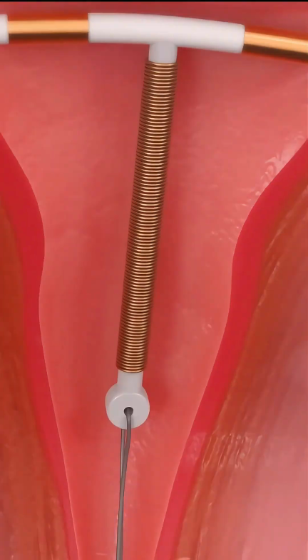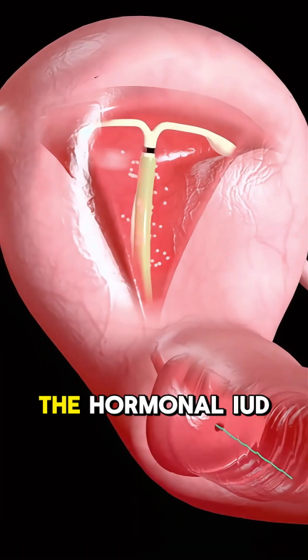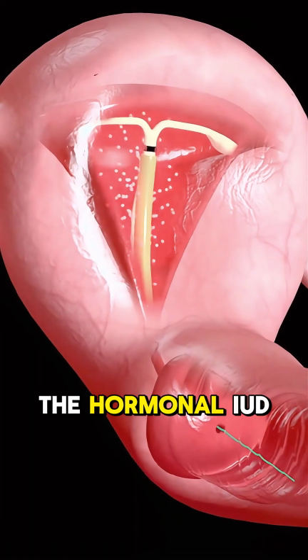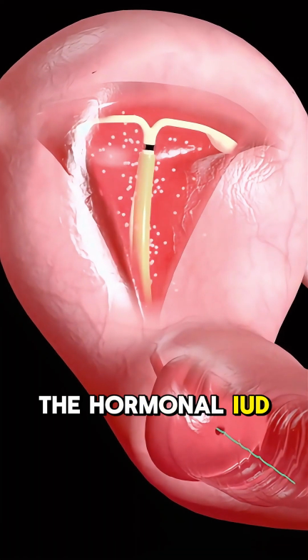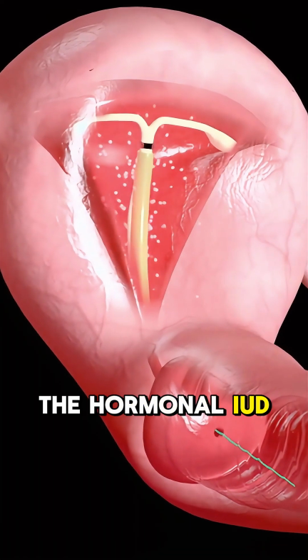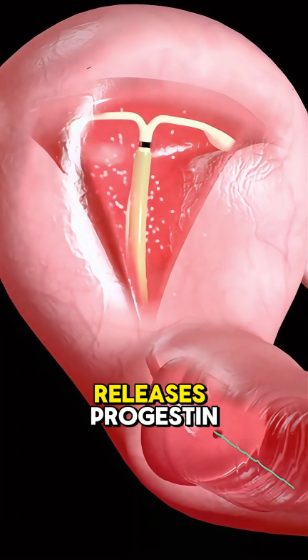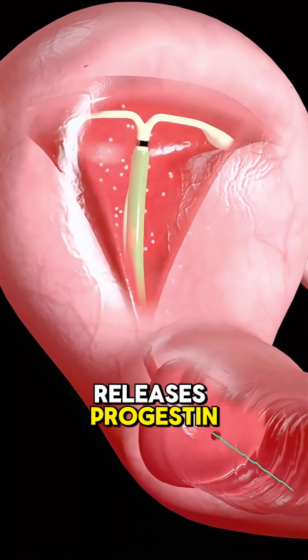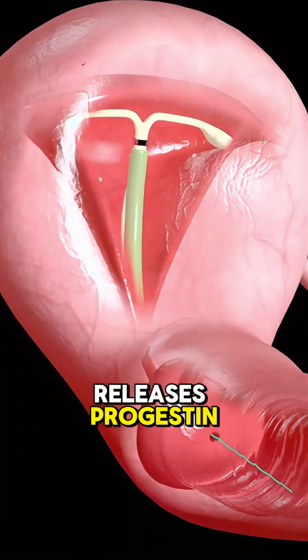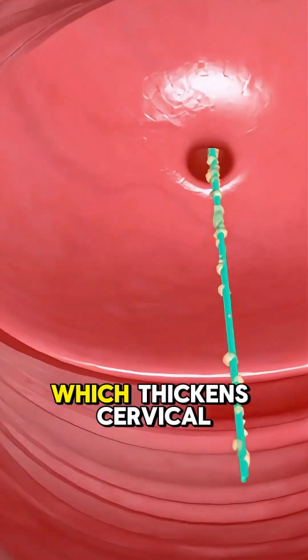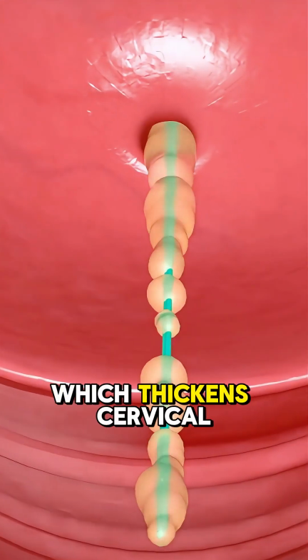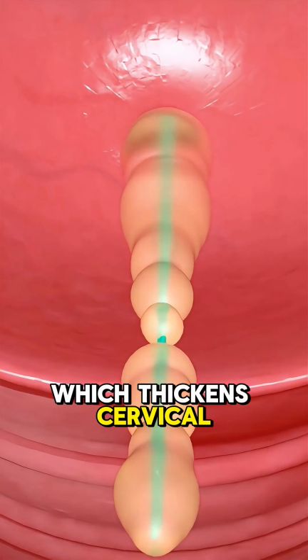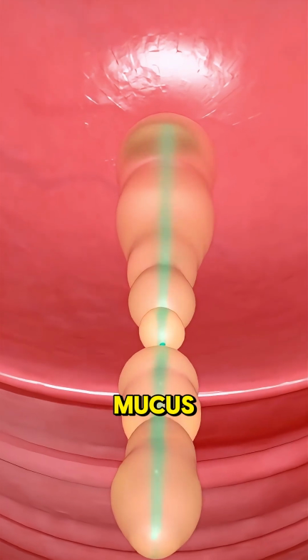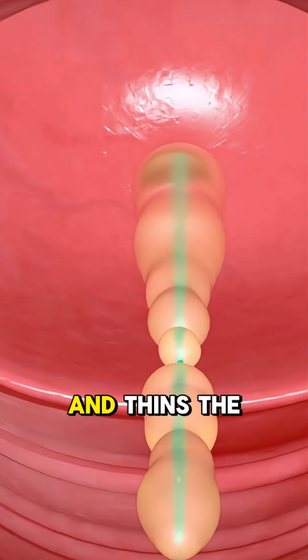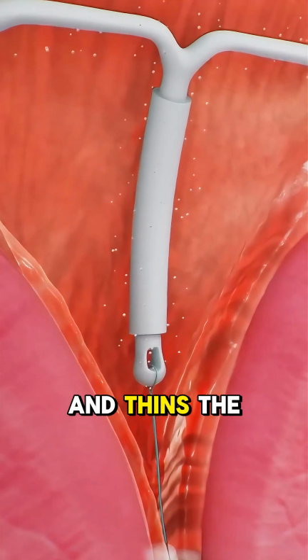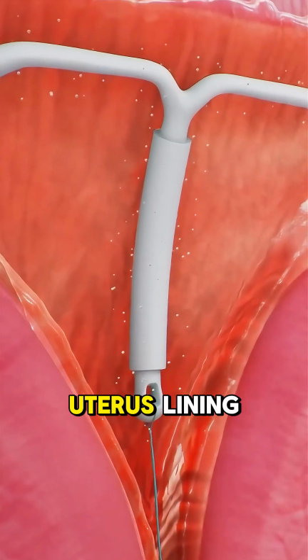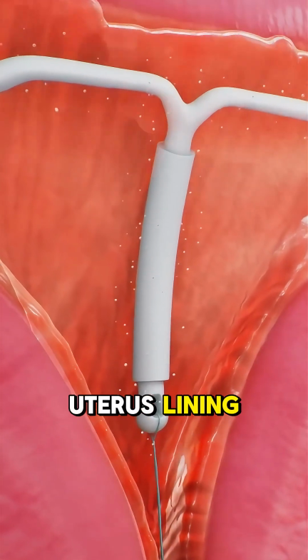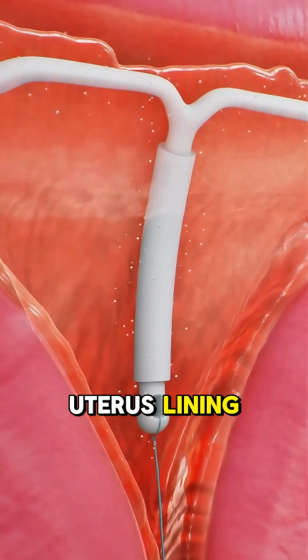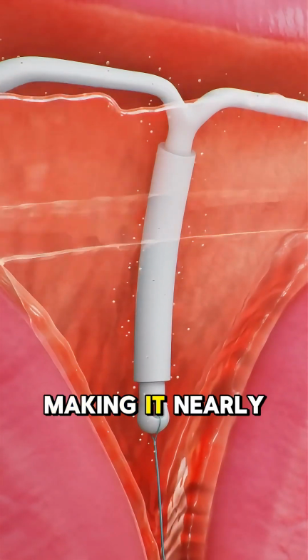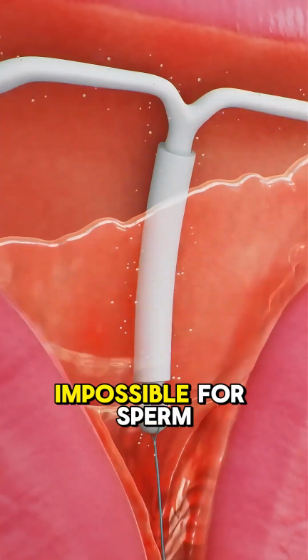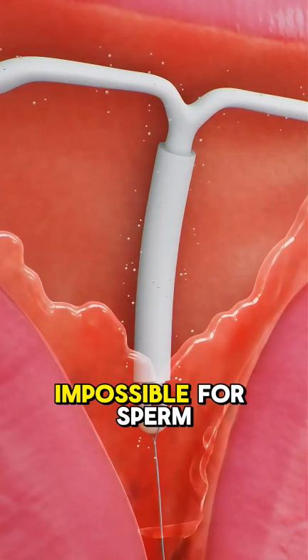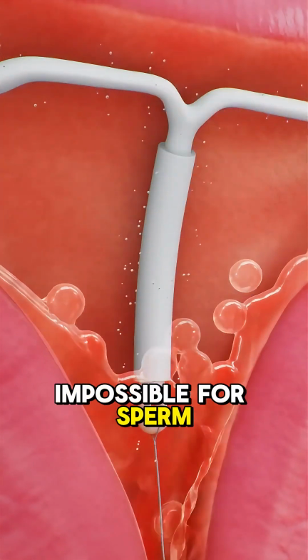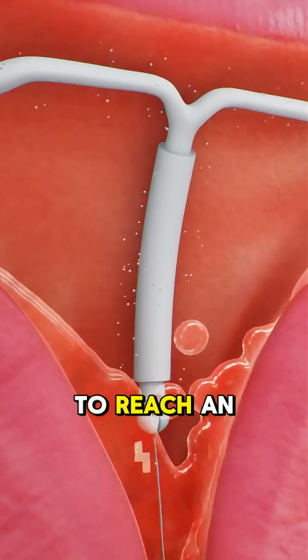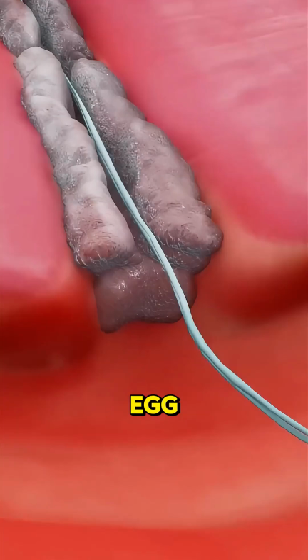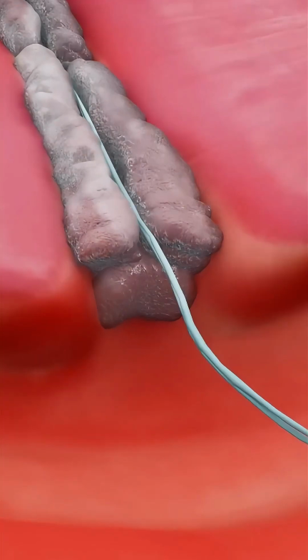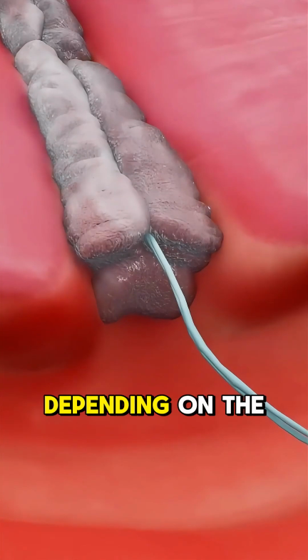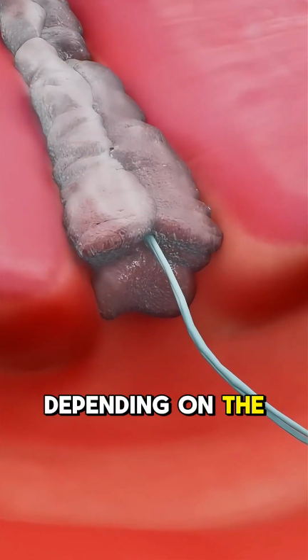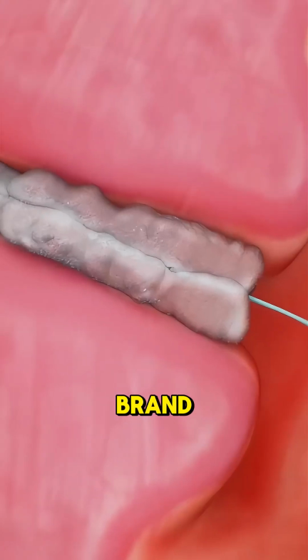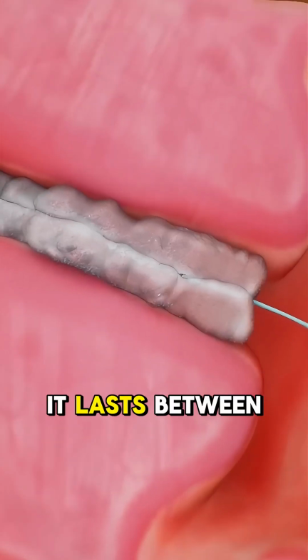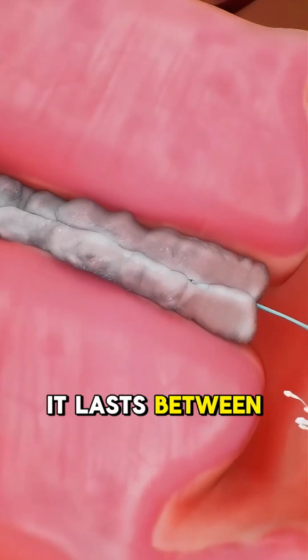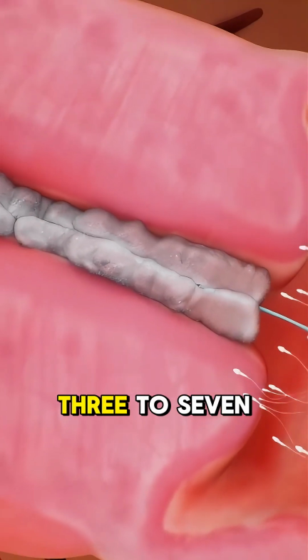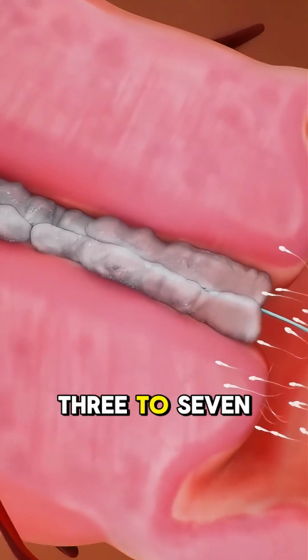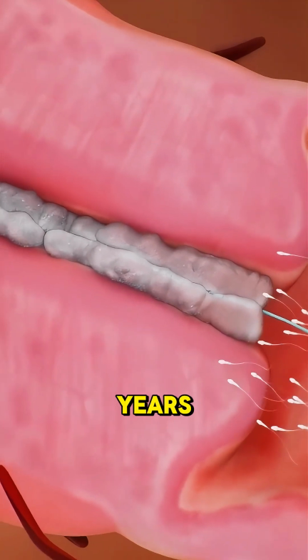The hormonal IUD releases progestin, which thickens cervical mucus and thins the uterus lining, making it nearly impossible for sperm to reach an egg. Depending on the brand, it lasts between 3 to 7 years.